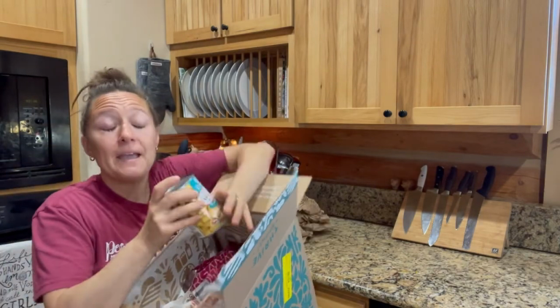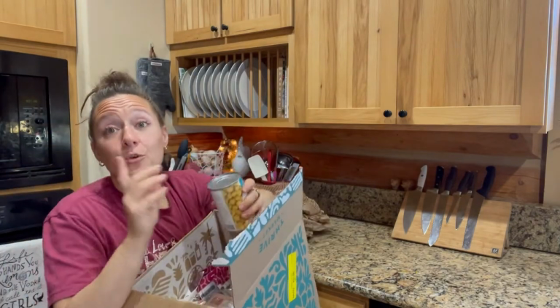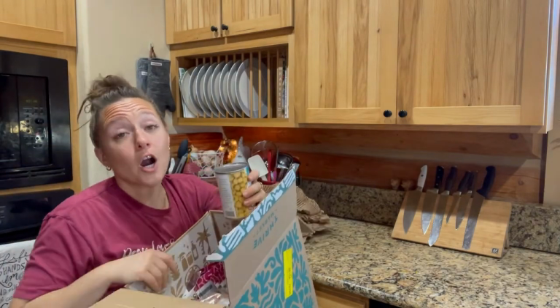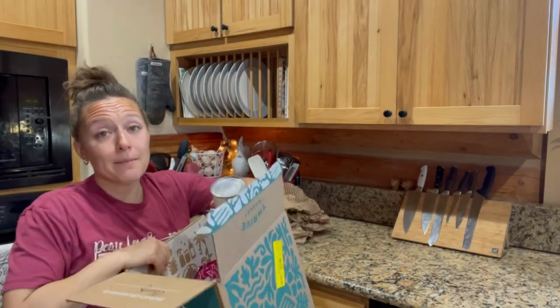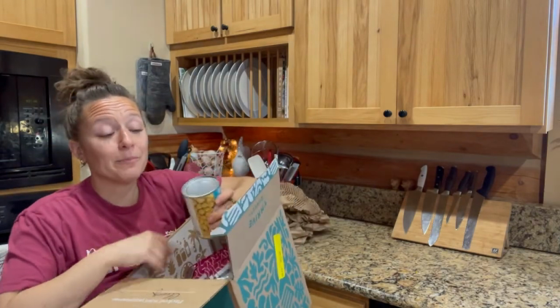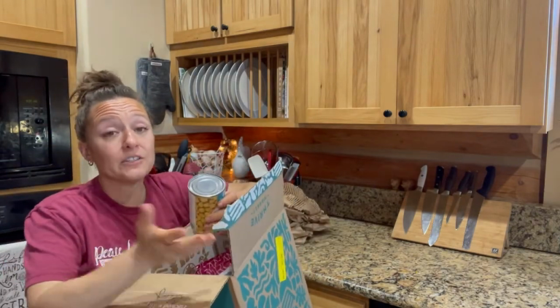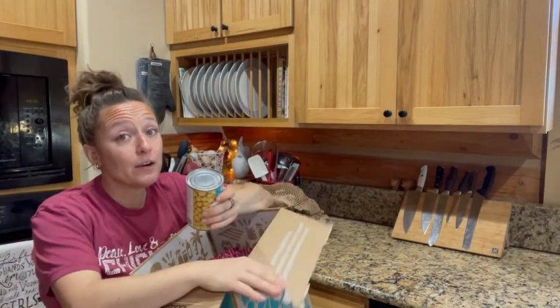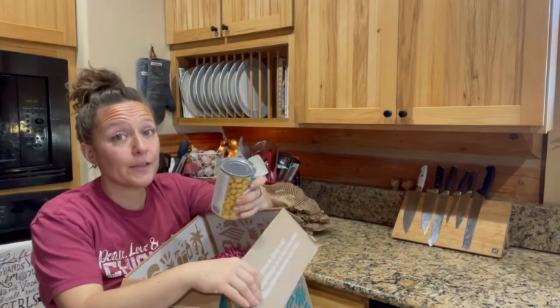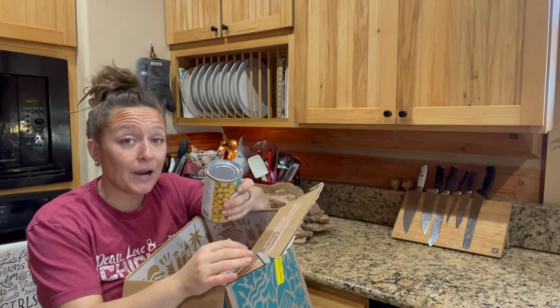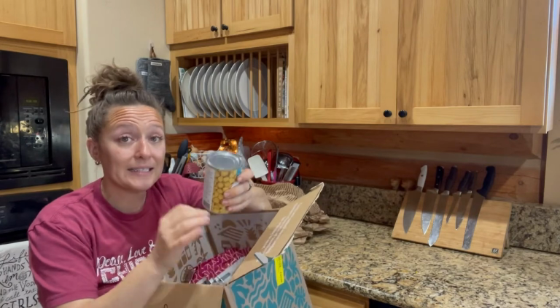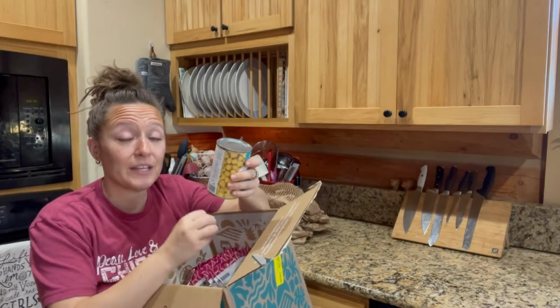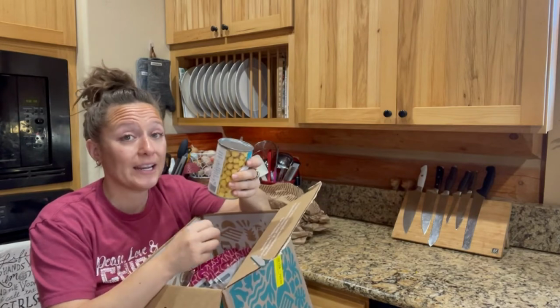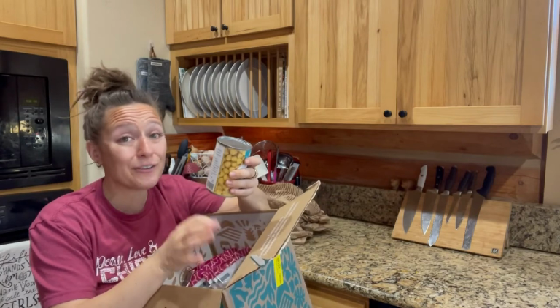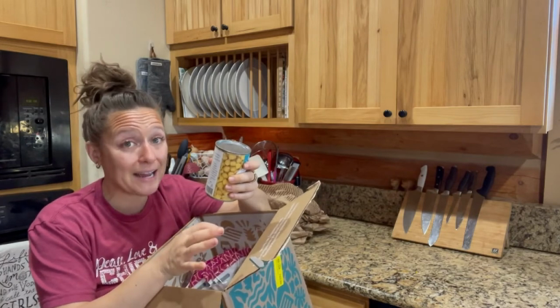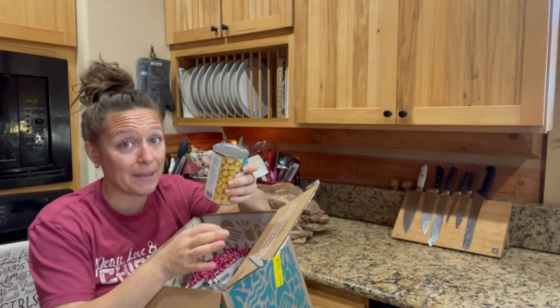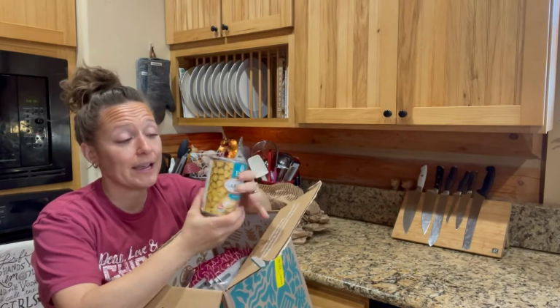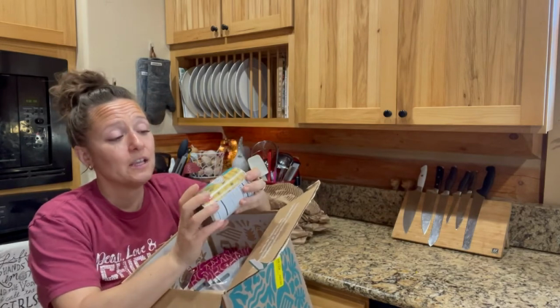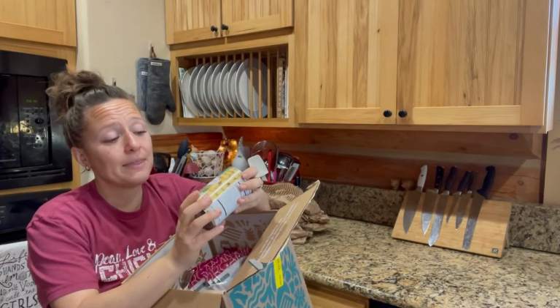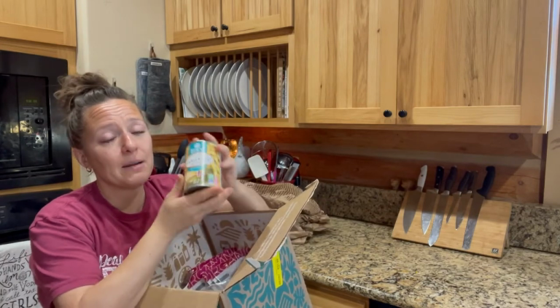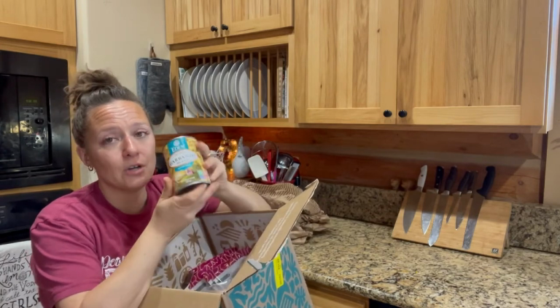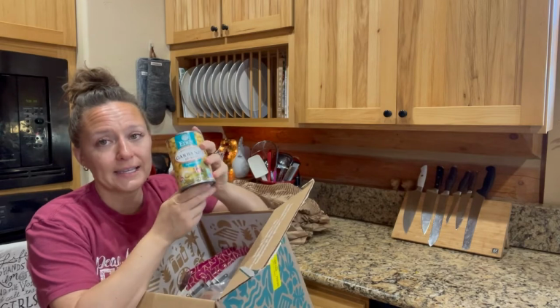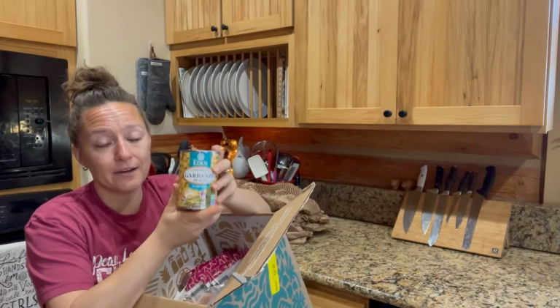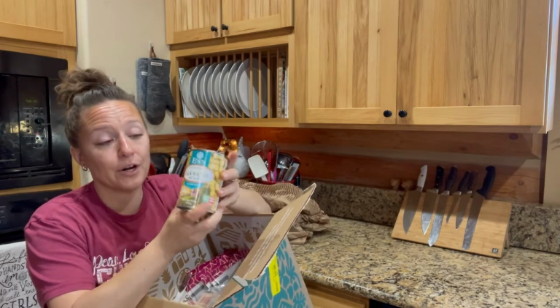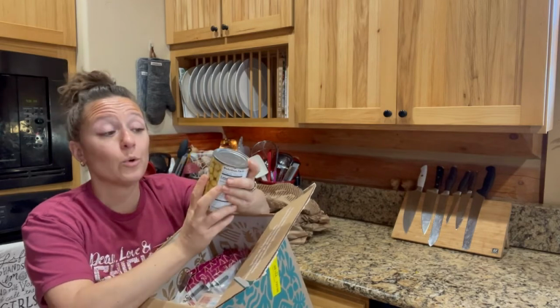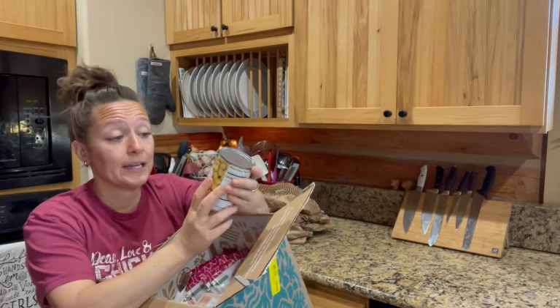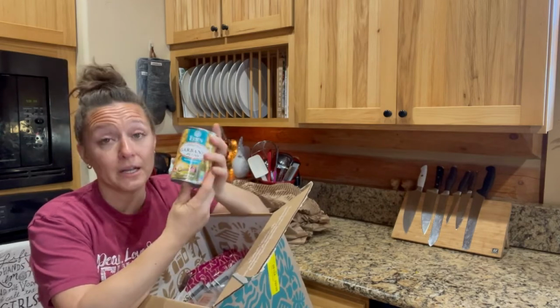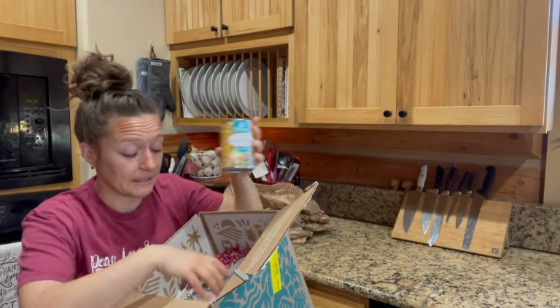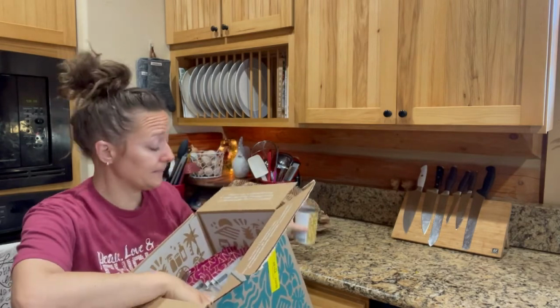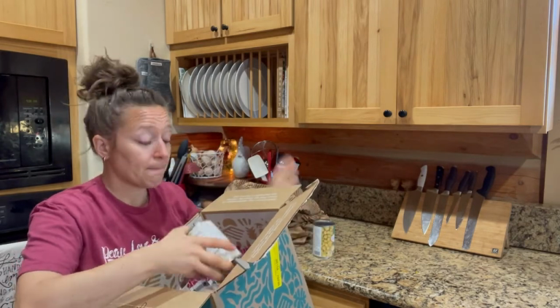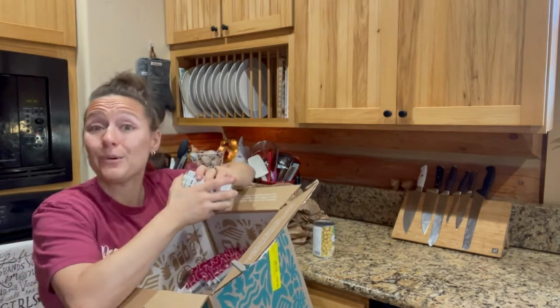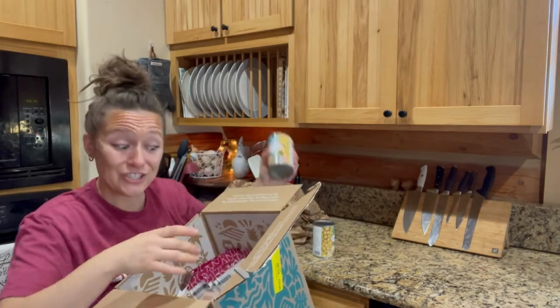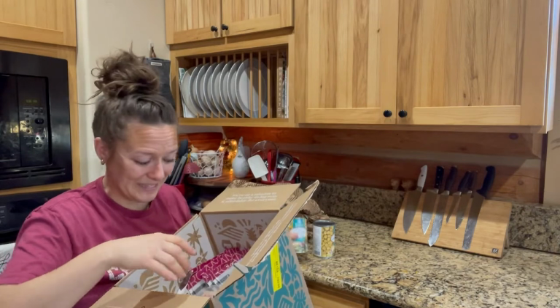Now you are paying a membership fee, but therefore the prices of the actual items are really not that bad. I think I paid about $2 a can for these organic garbanzo beans, otherwise known as chickpeas.